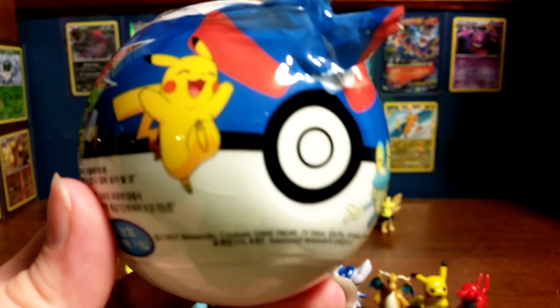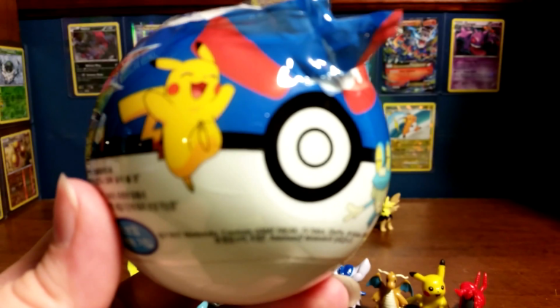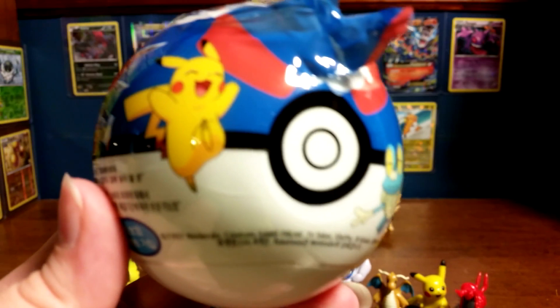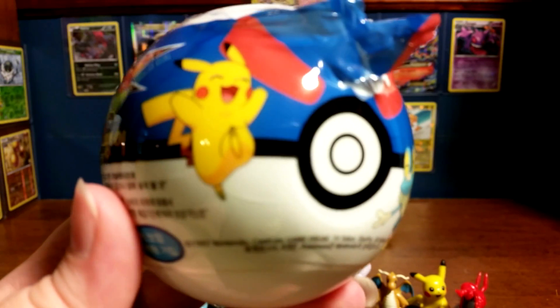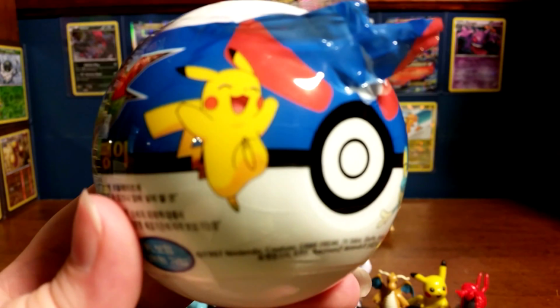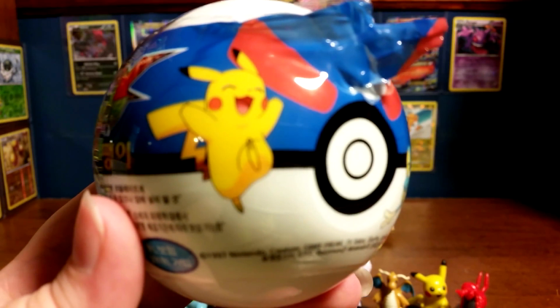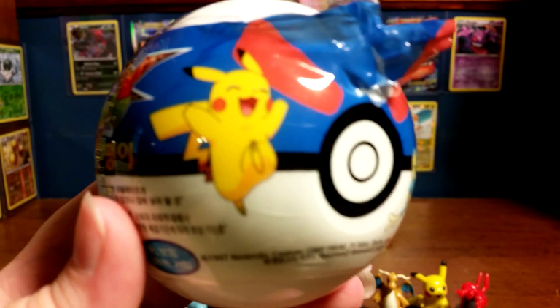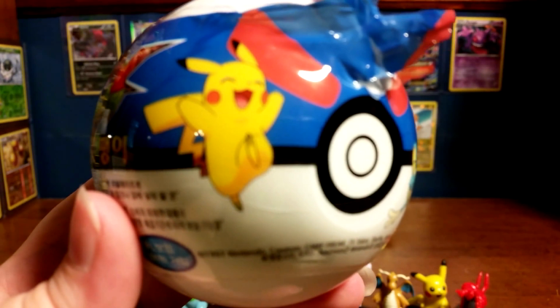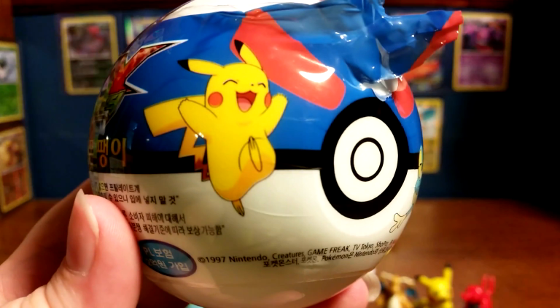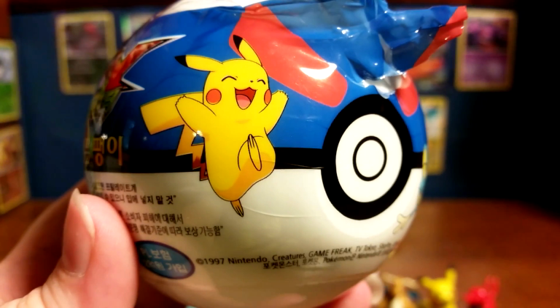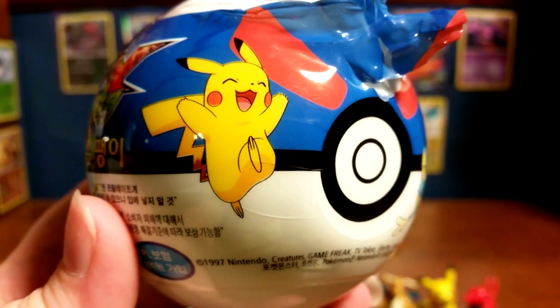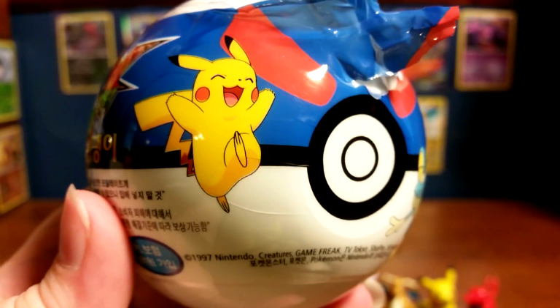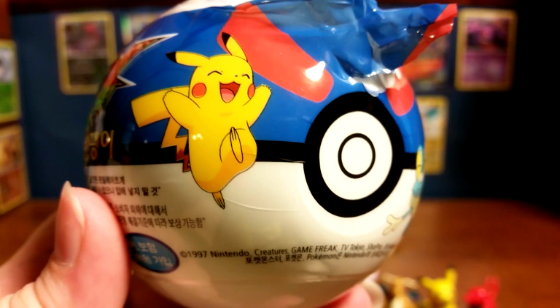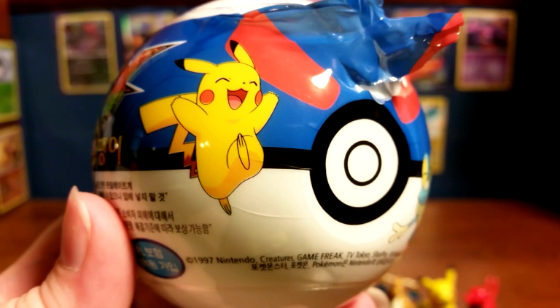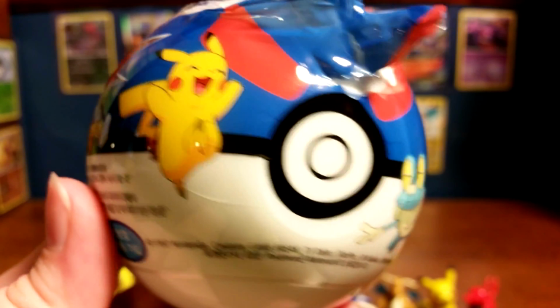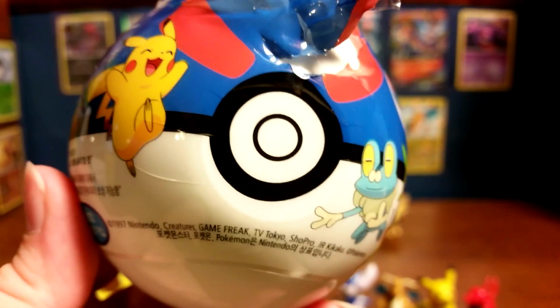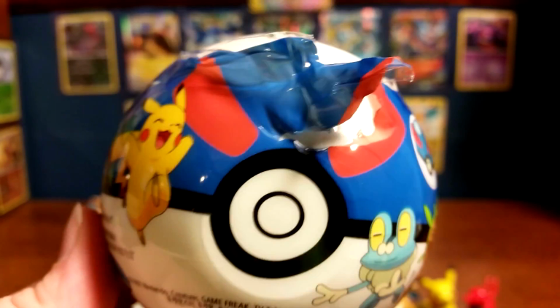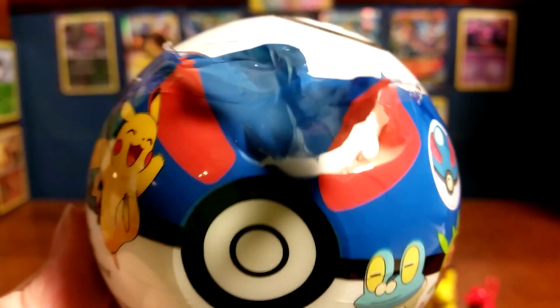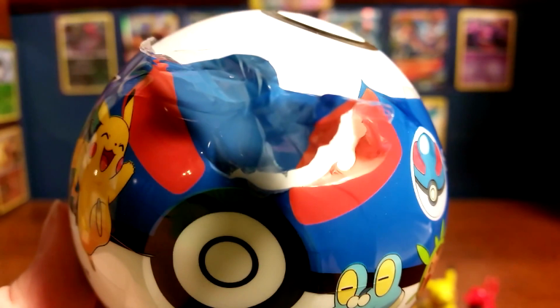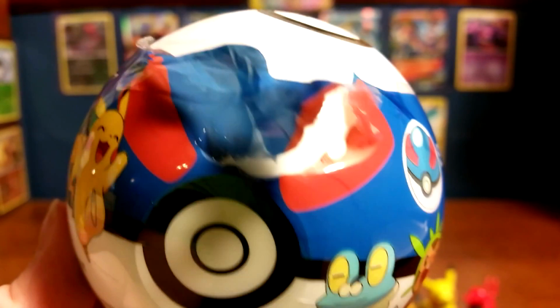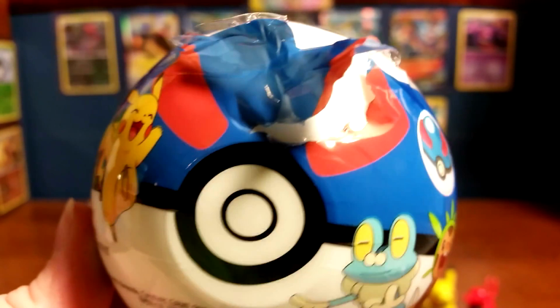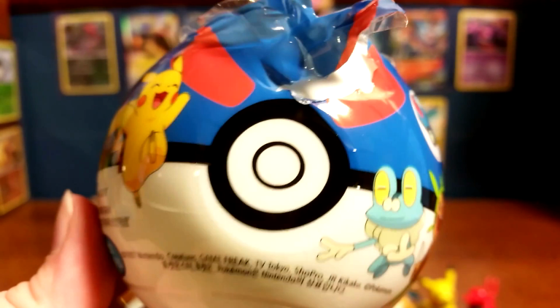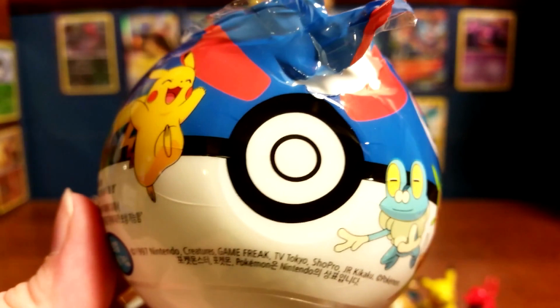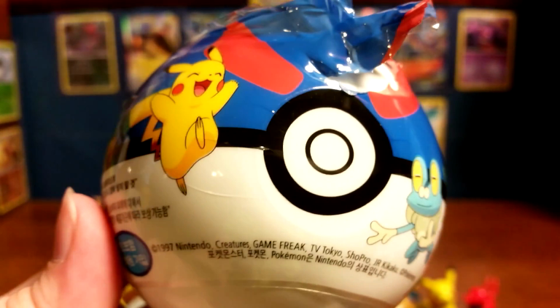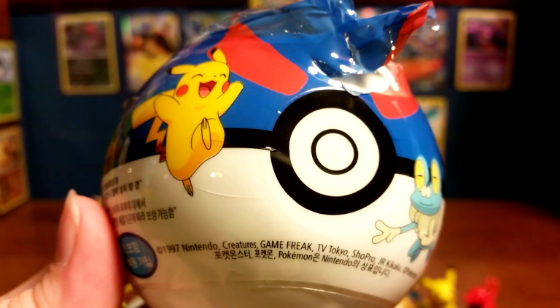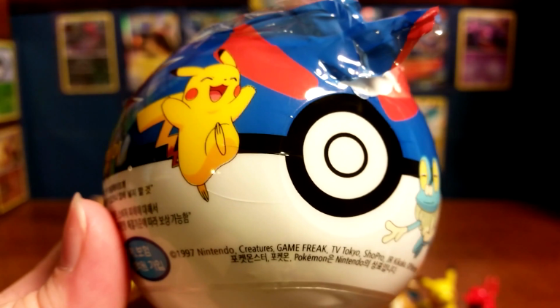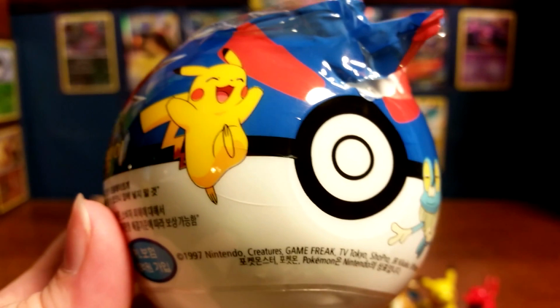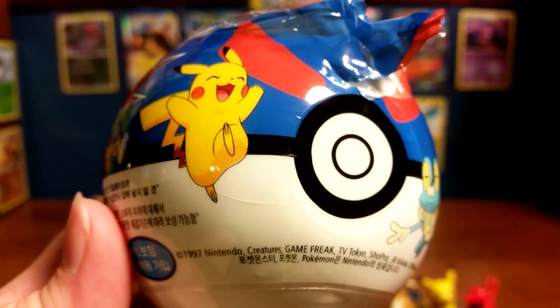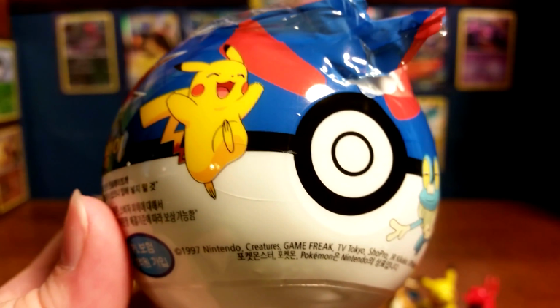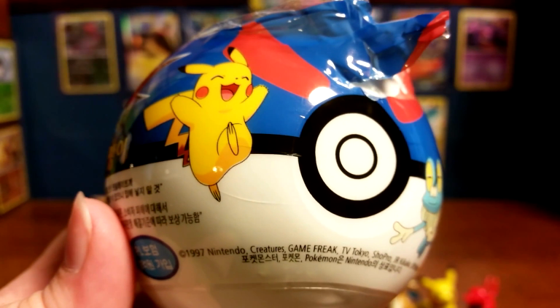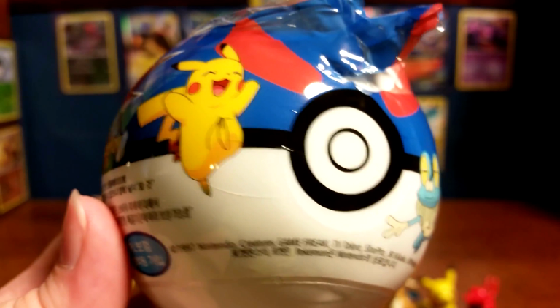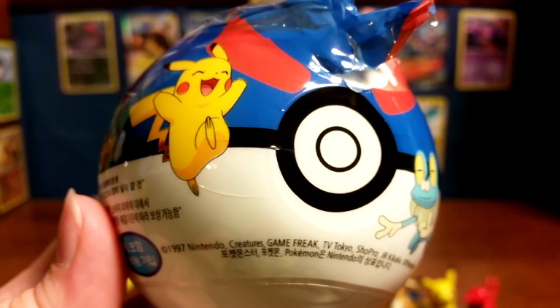Hey guys, Pokemon Collectibles here, and I have the last little Pokeball bank for this week. Sorry for the mess up right here — that was me trying to get it pre-opened so I didn't have to struggle with it so much when I started recording.